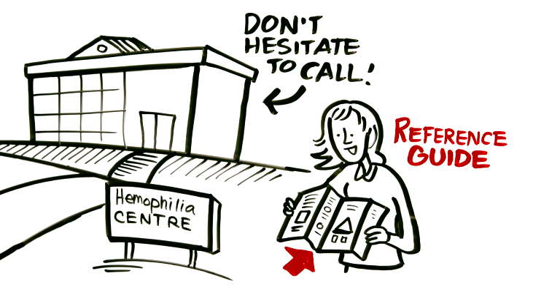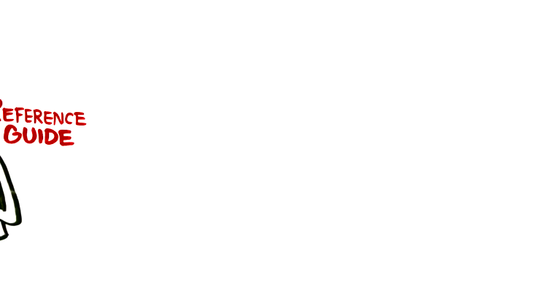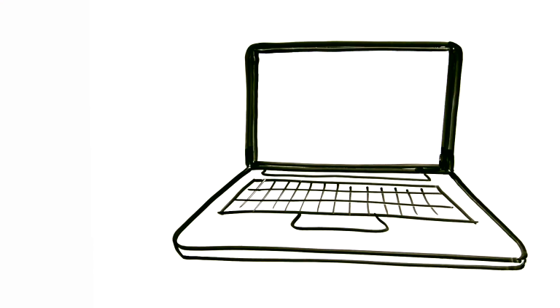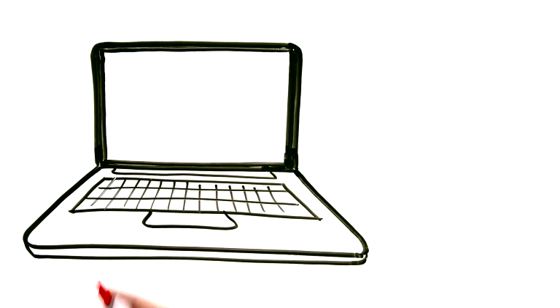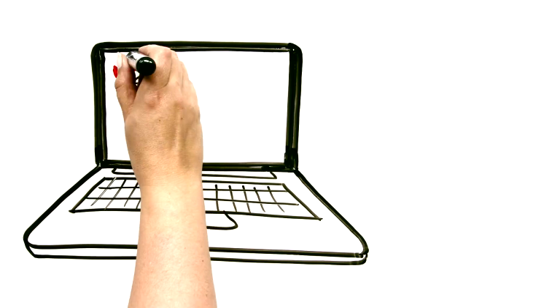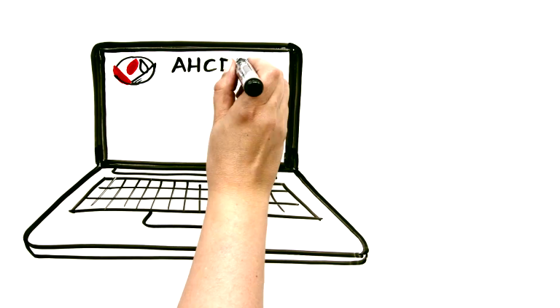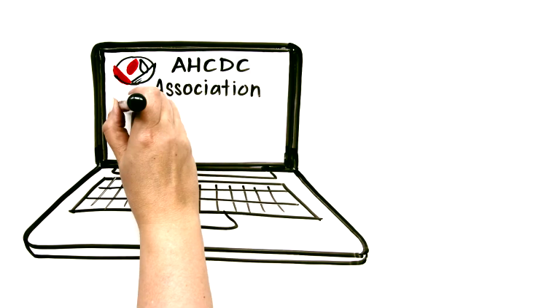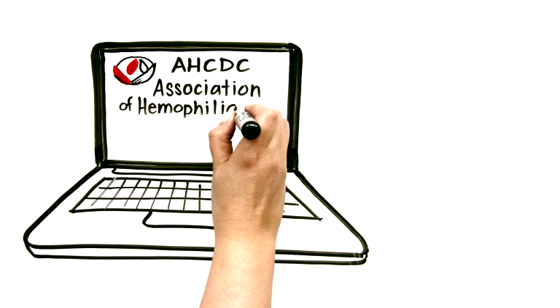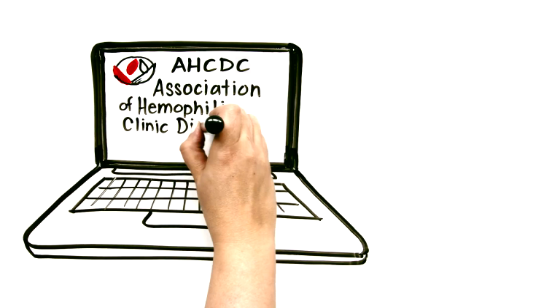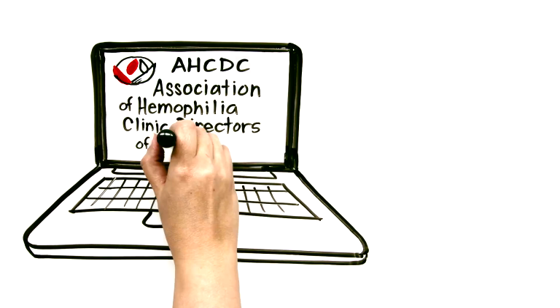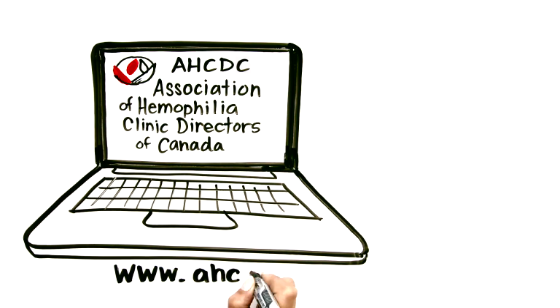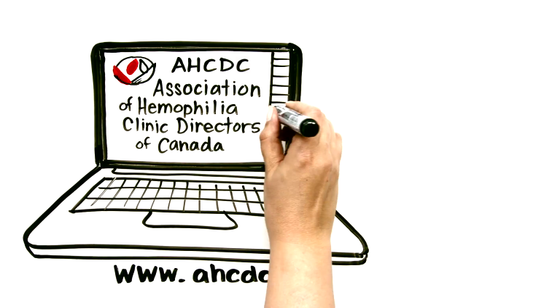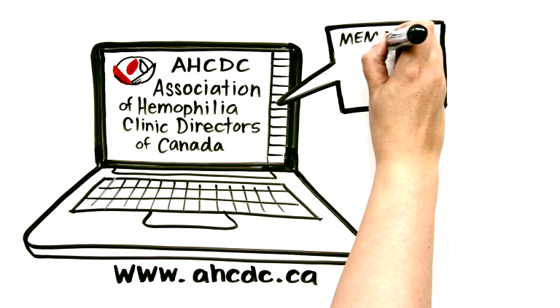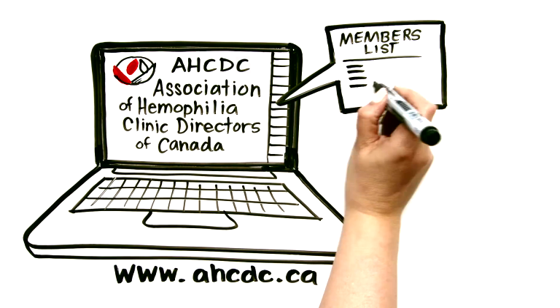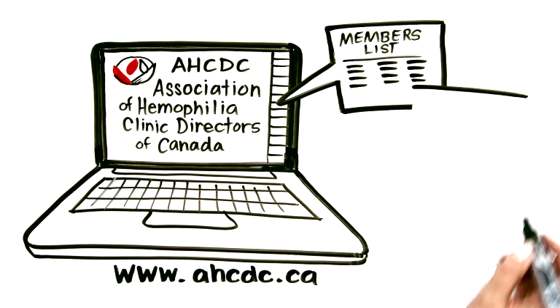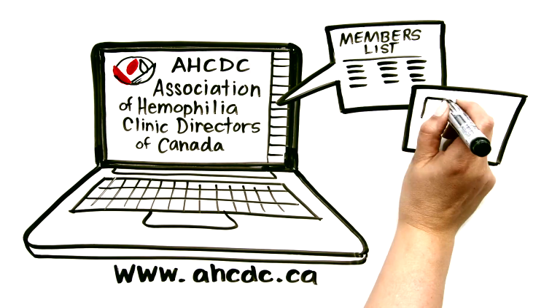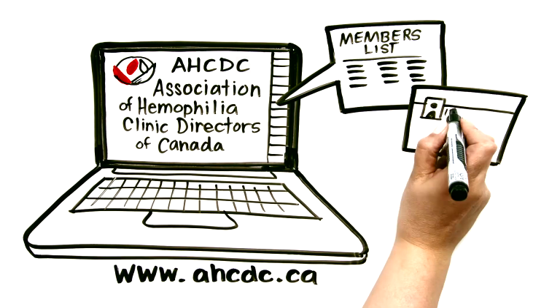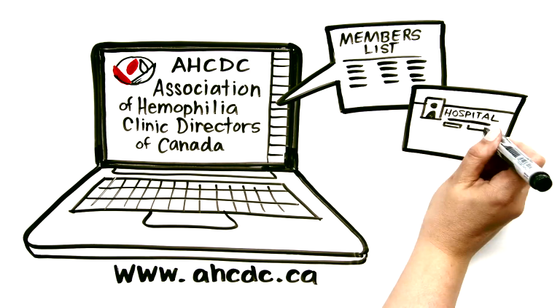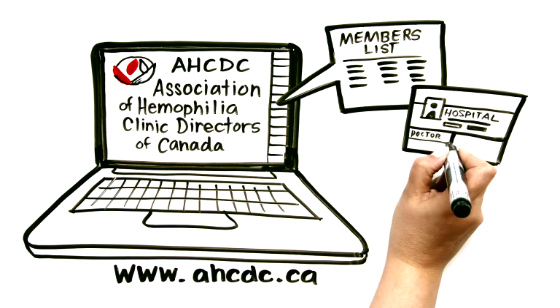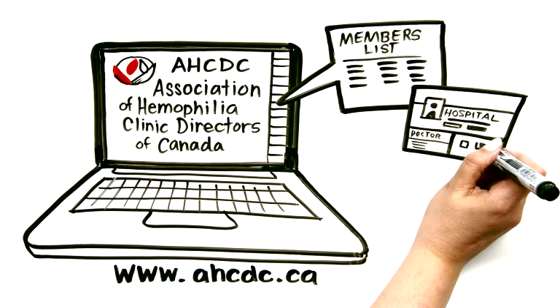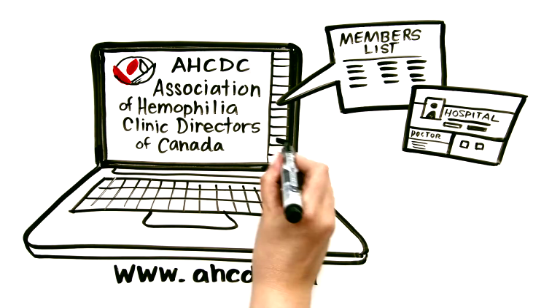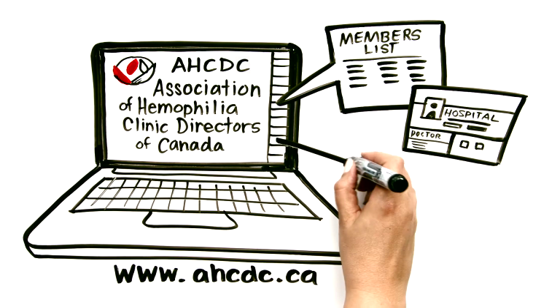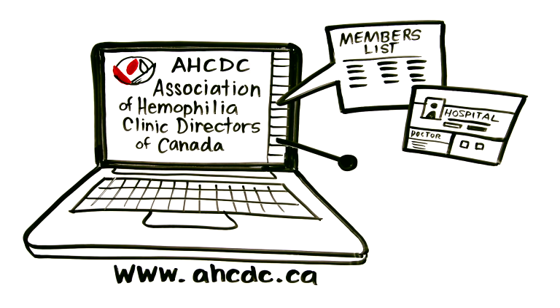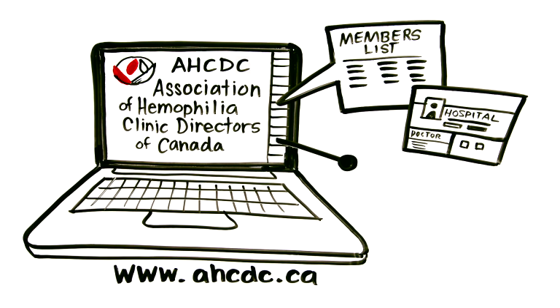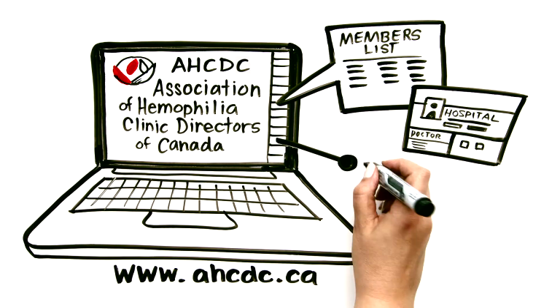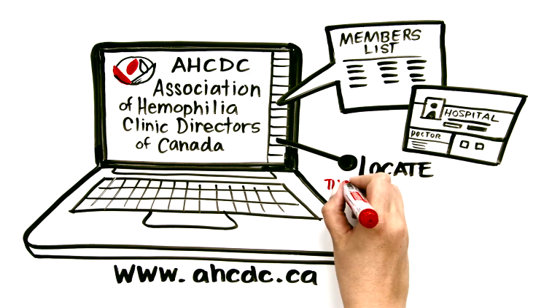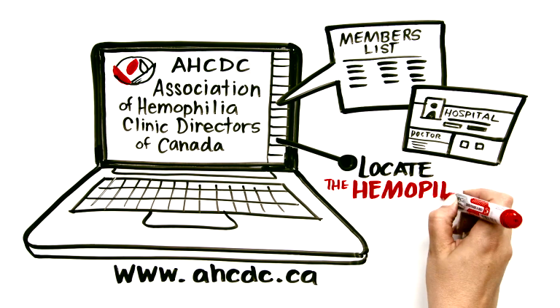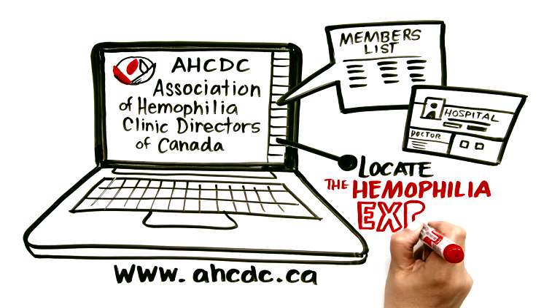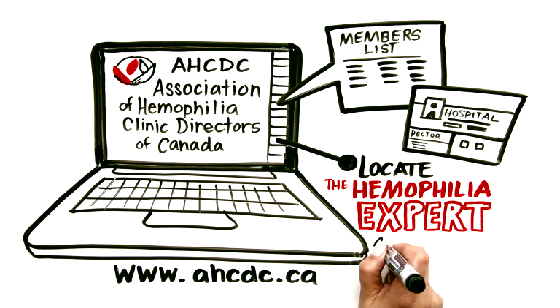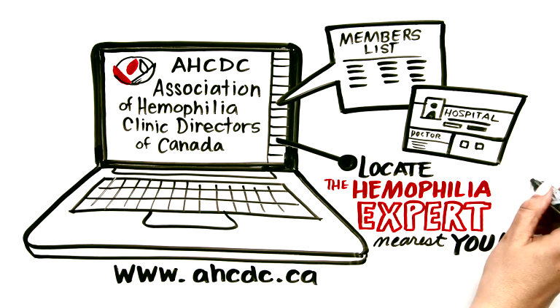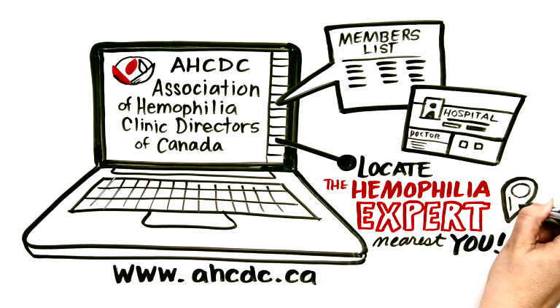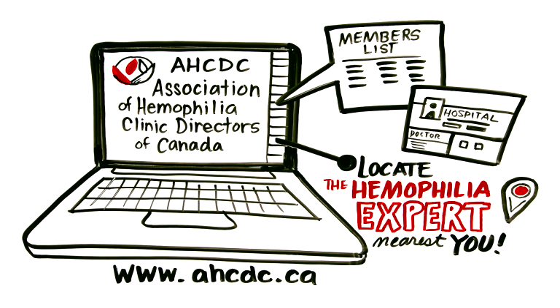You can also go to the website of the Association of Hemophilia Clinic Directors of Canada and click on the members list. There you can find the hospital or doctor where your patient is registered, or you can locate the hemophilia expert nearest you and contact them for advice.